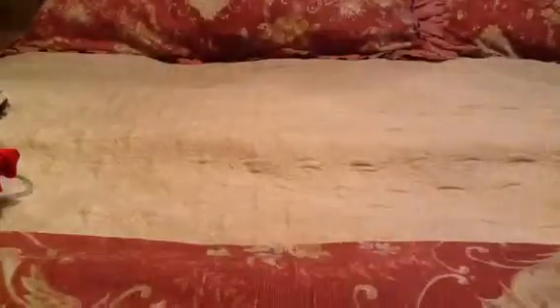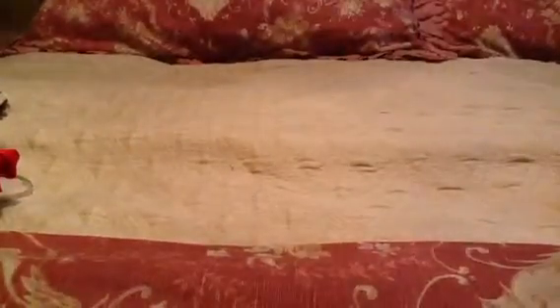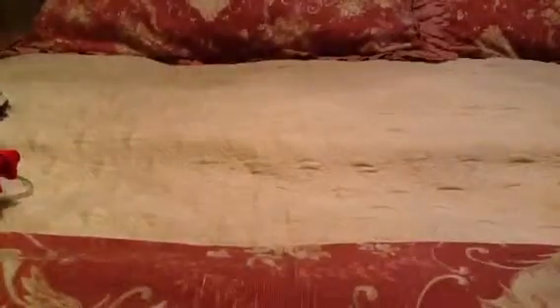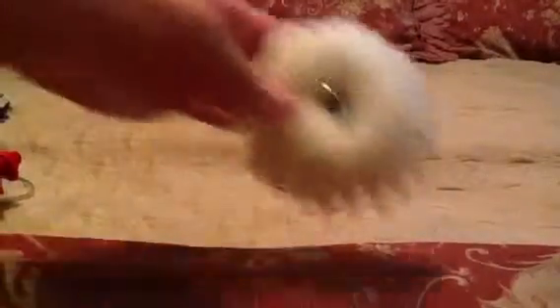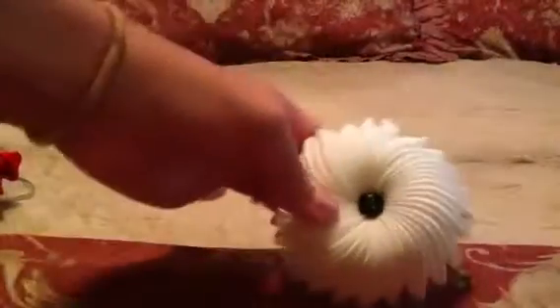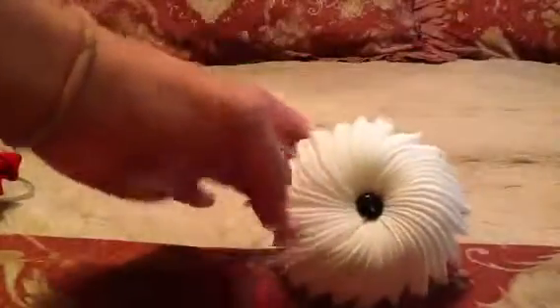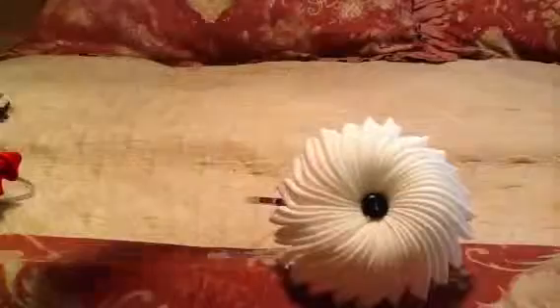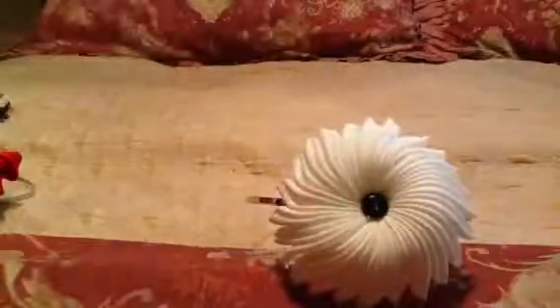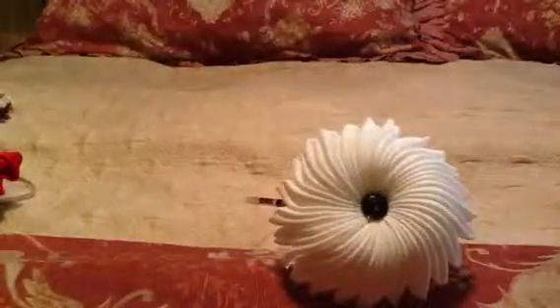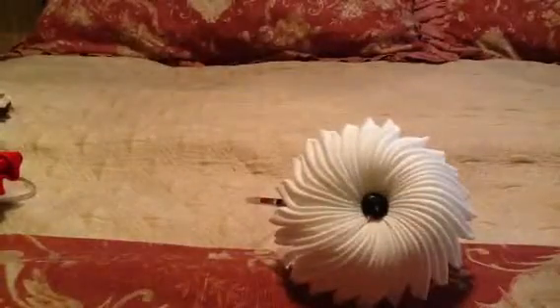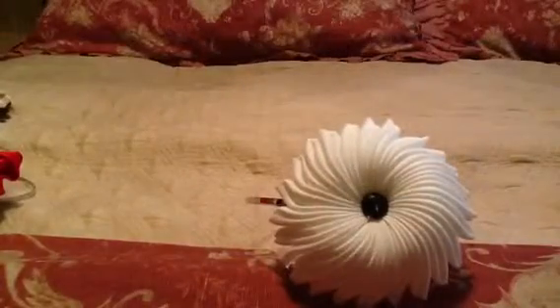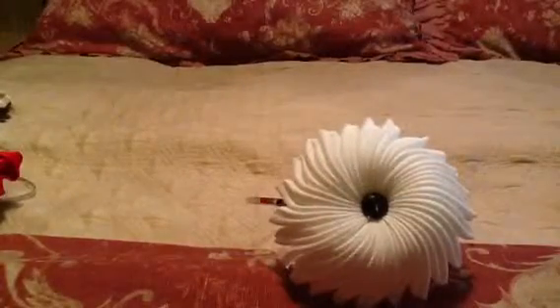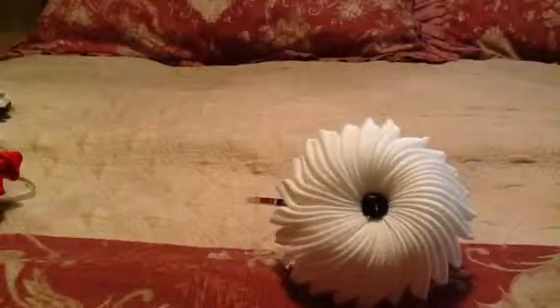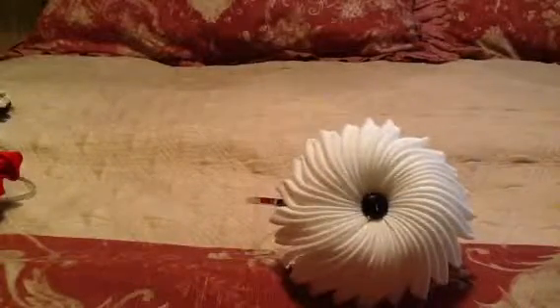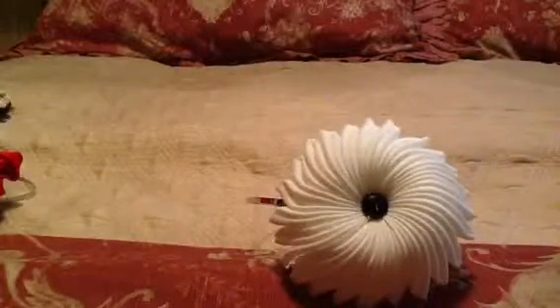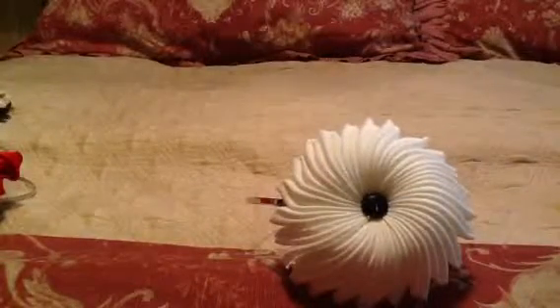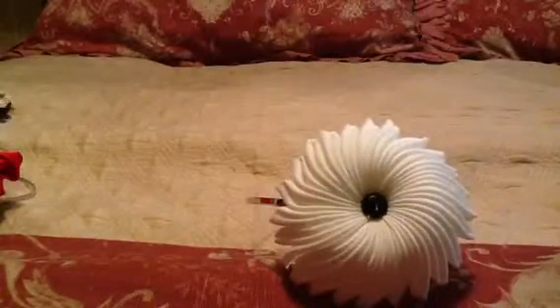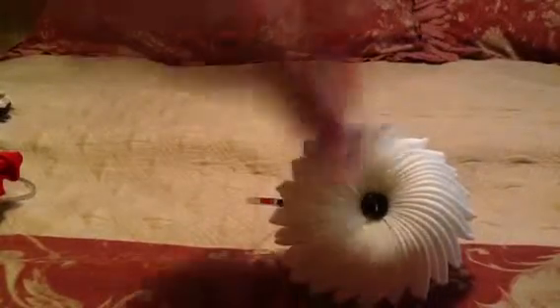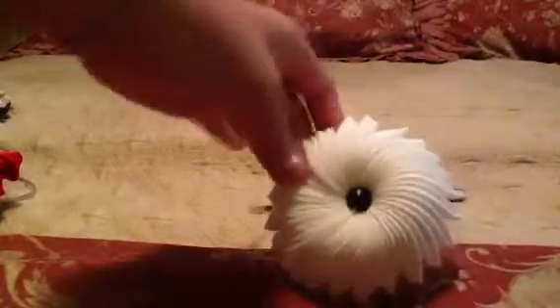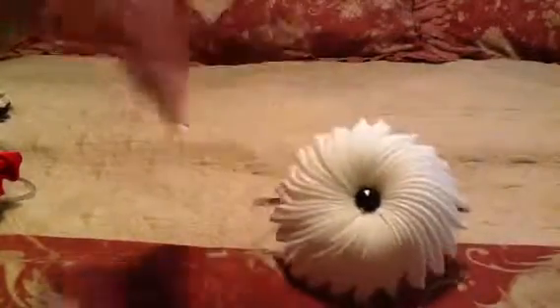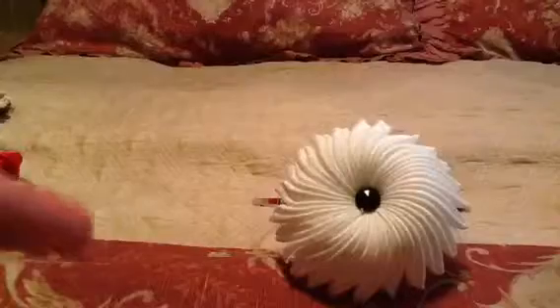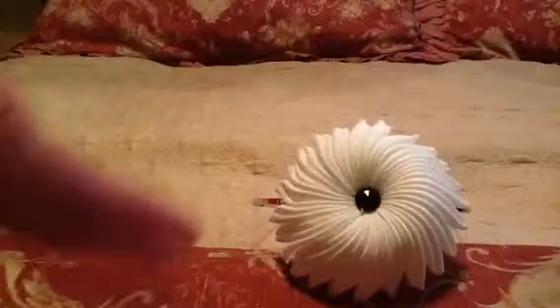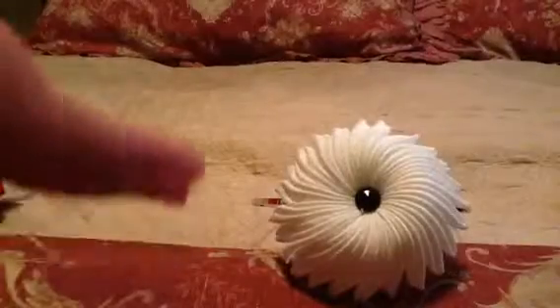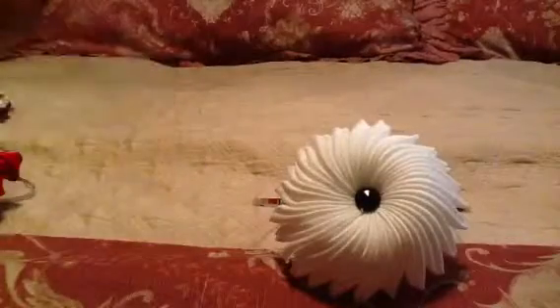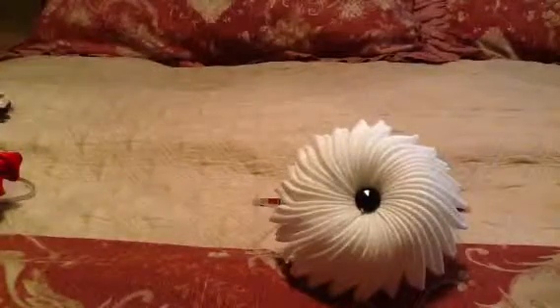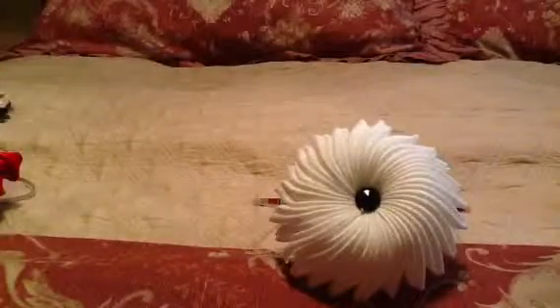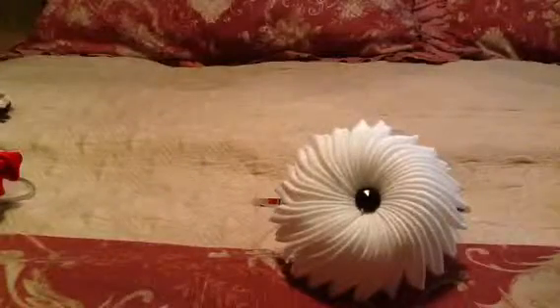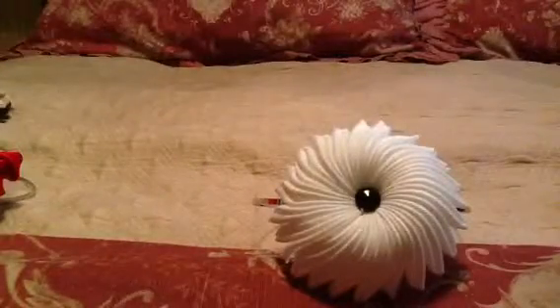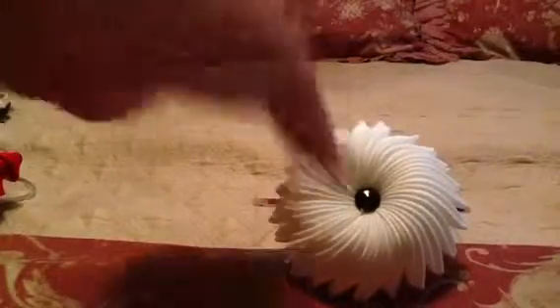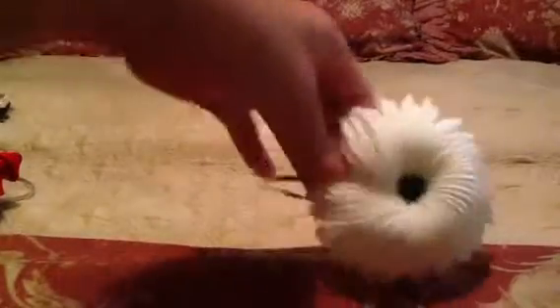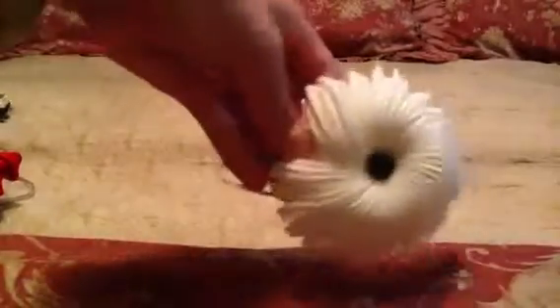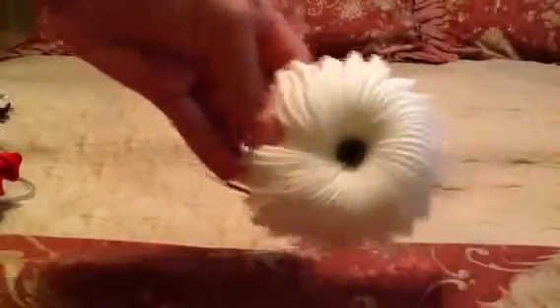The next one is this beautiful white flower with a black bud in it, and believe it or not, this one is actually made of a large ribbon. I thought it was gorgeous.